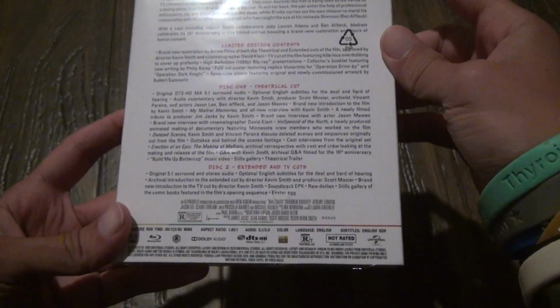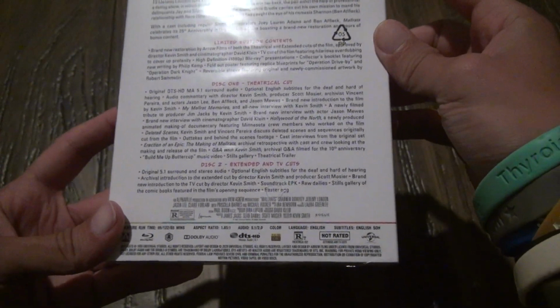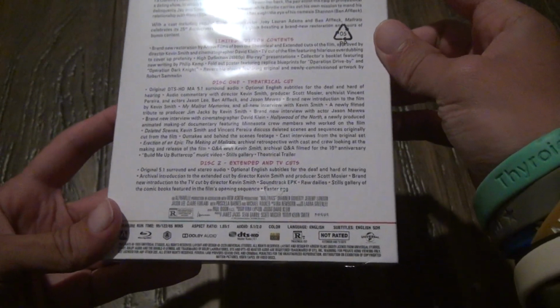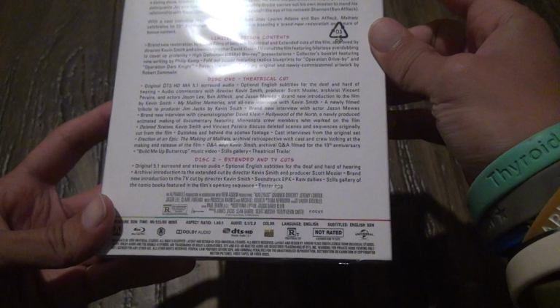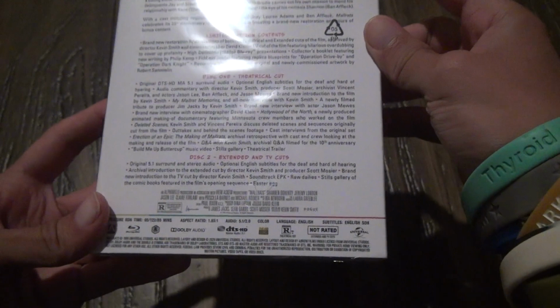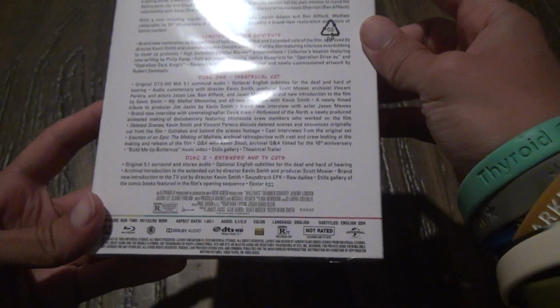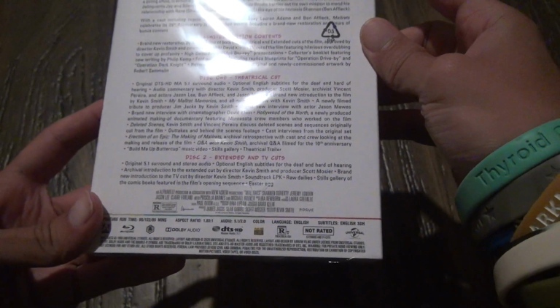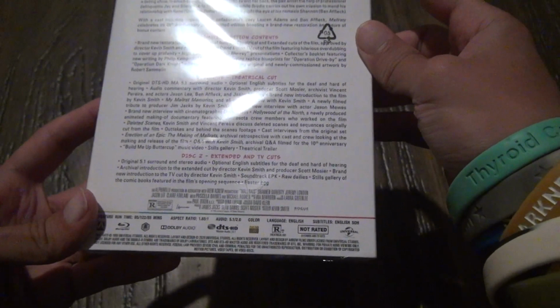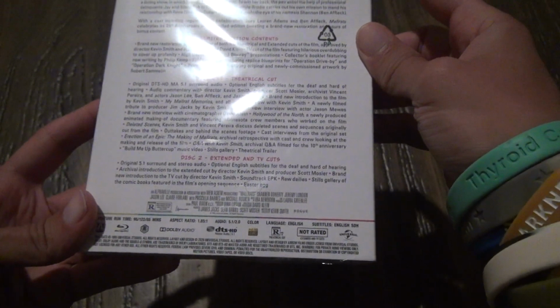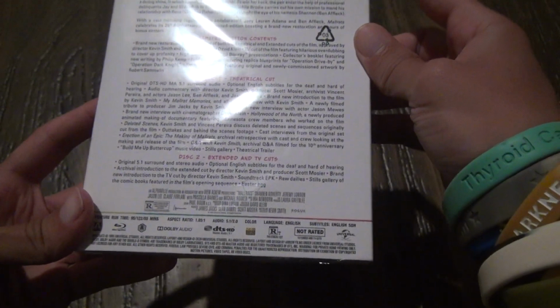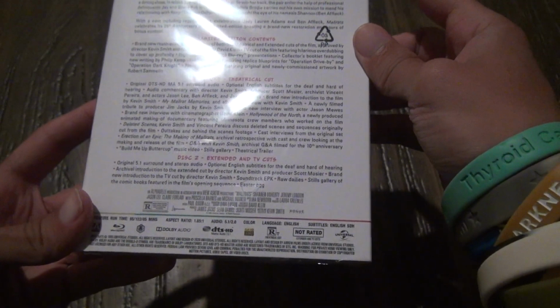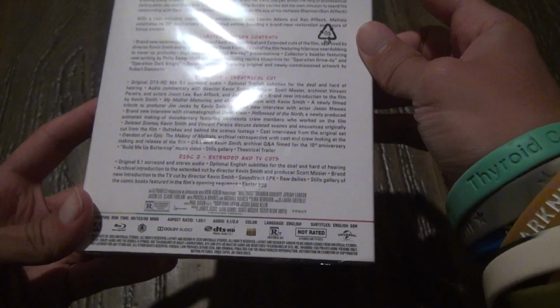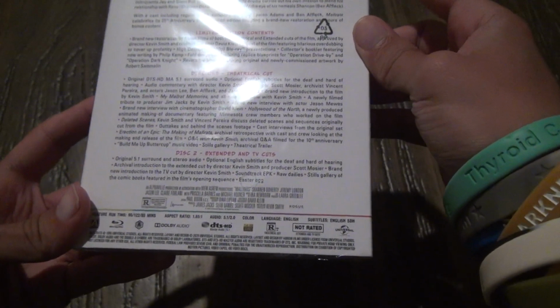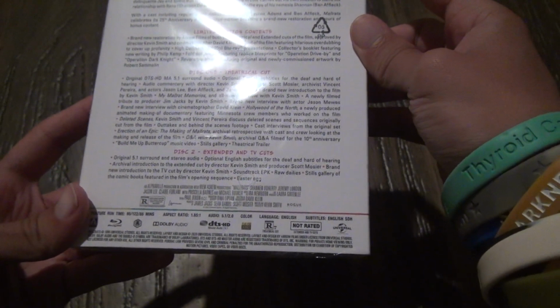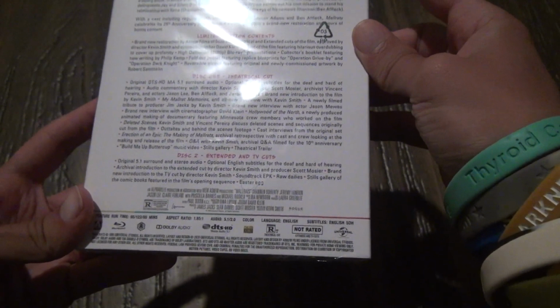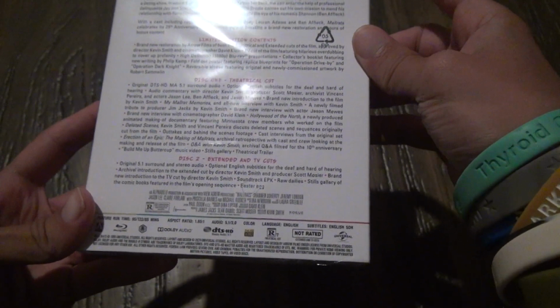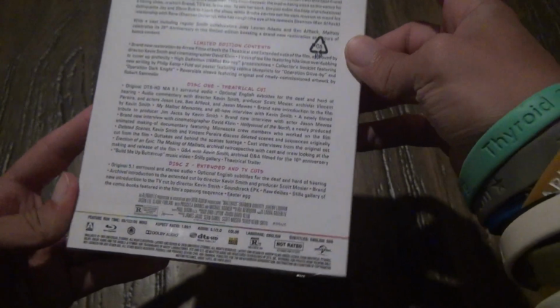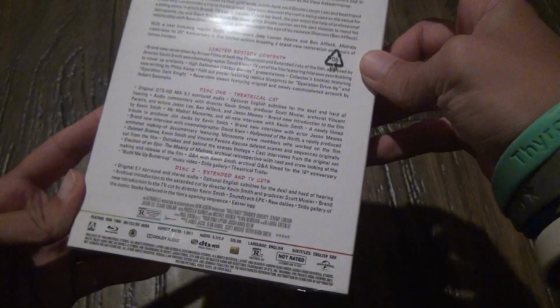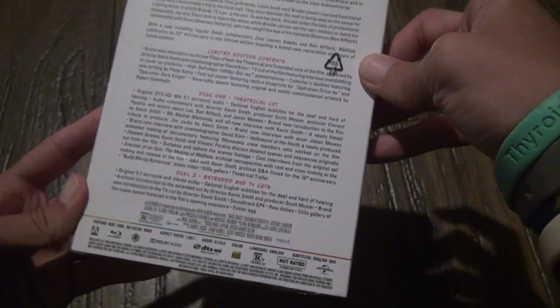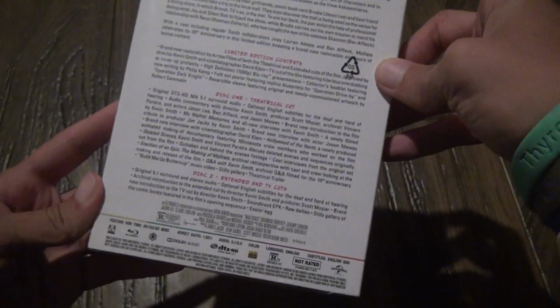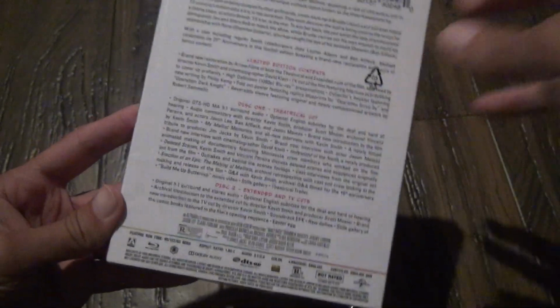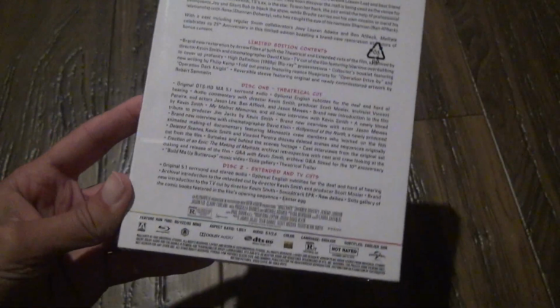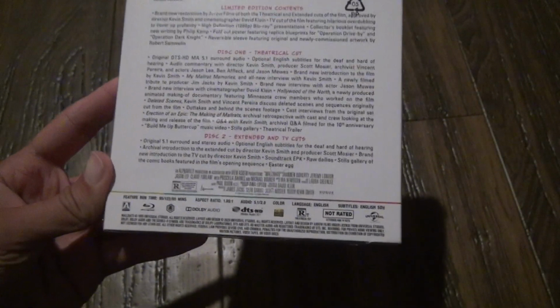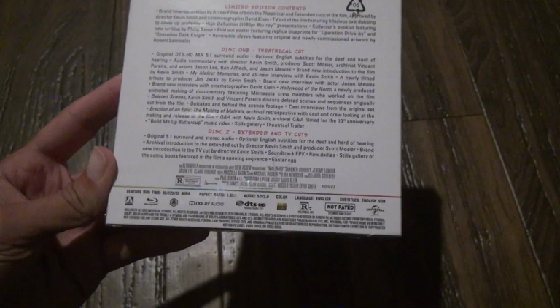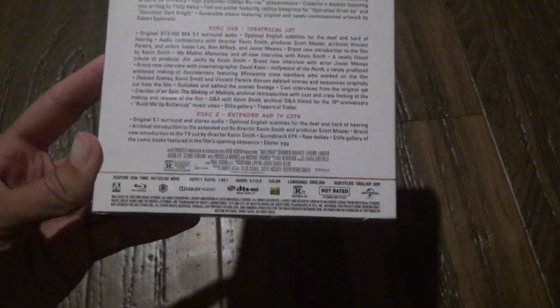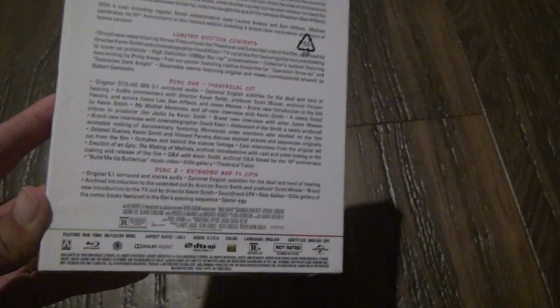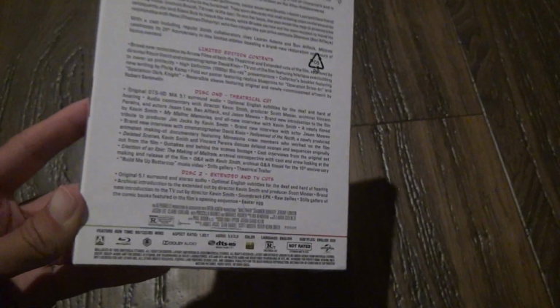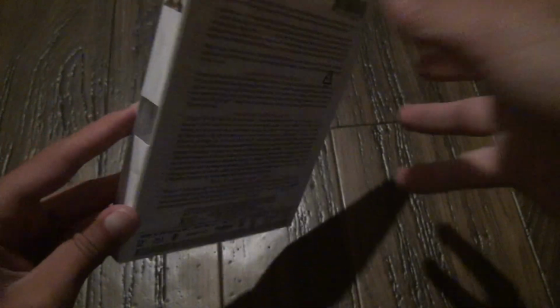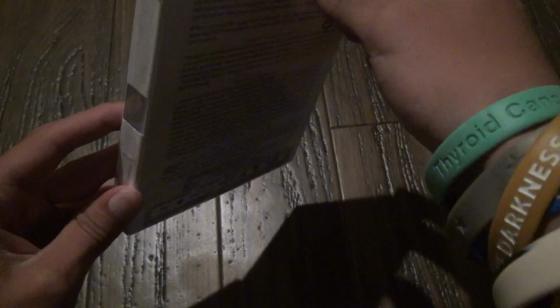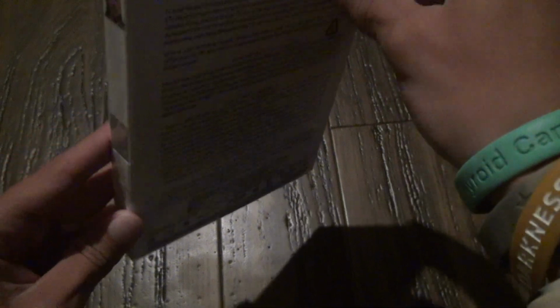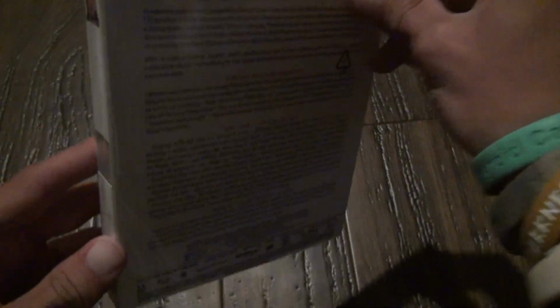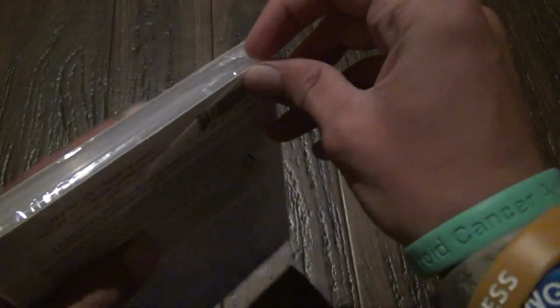It comes with 5.1 Dolby Digital or DTS. It's got all the things that you normally wouldn't see in a movie this old, but they restored it pretty well and it looks like they did a good job.